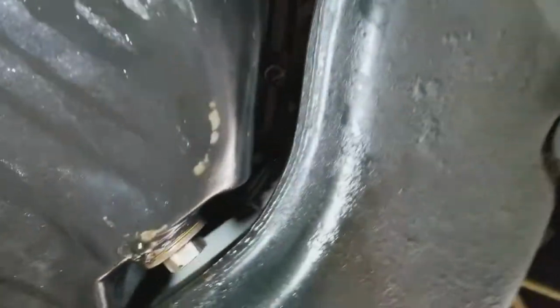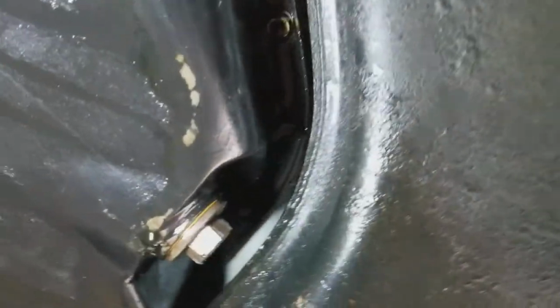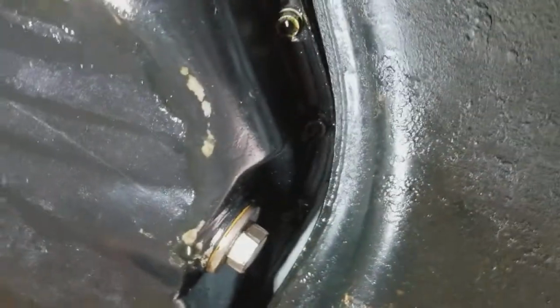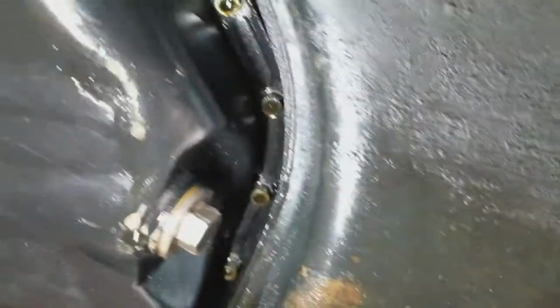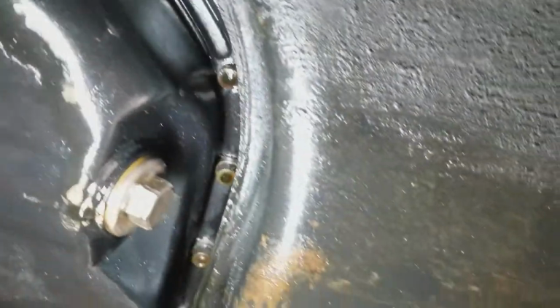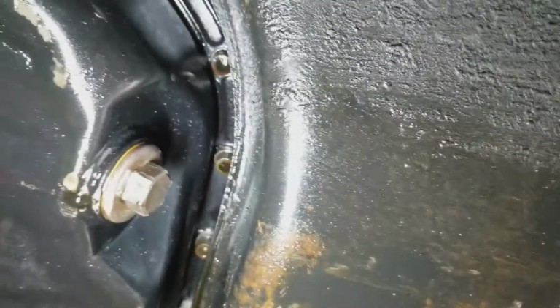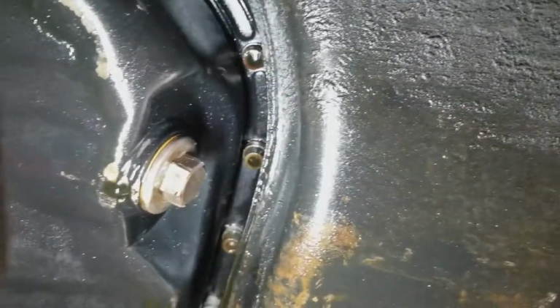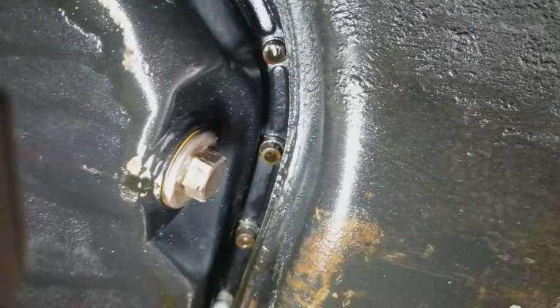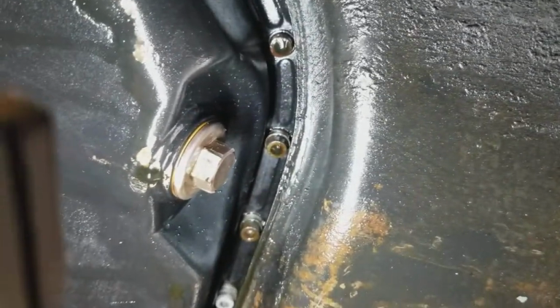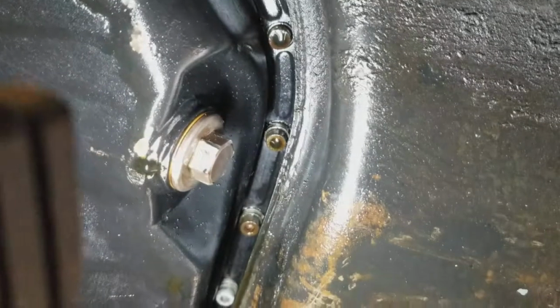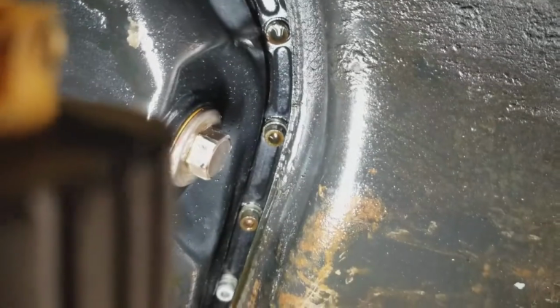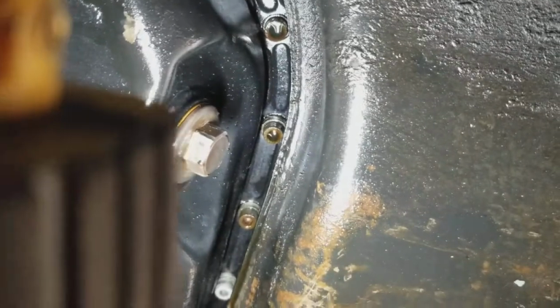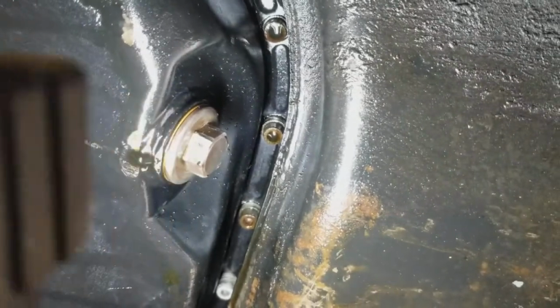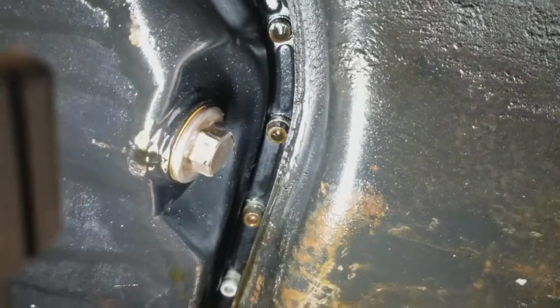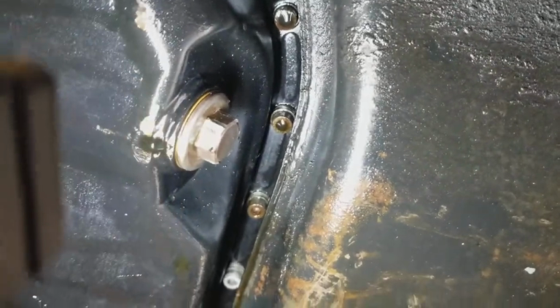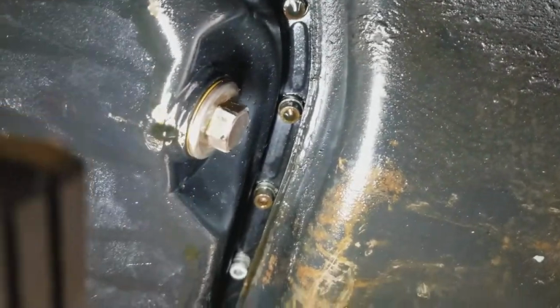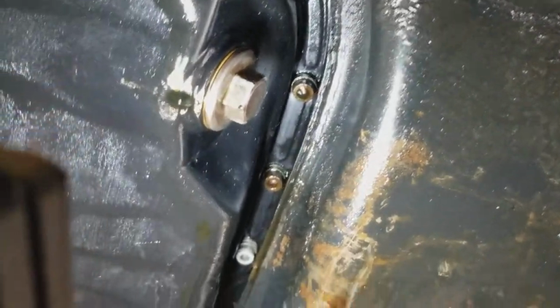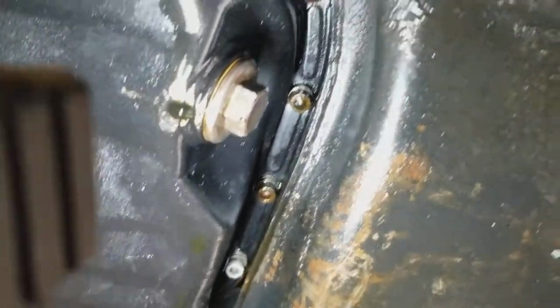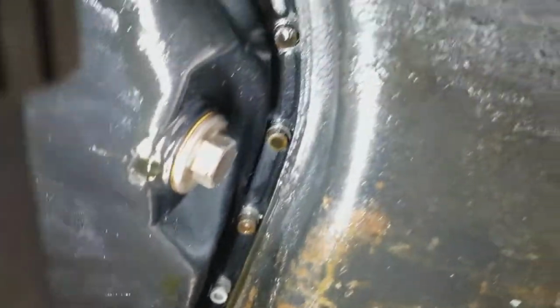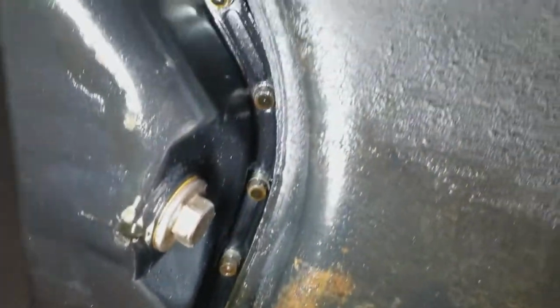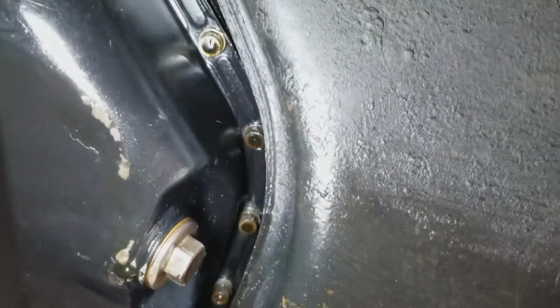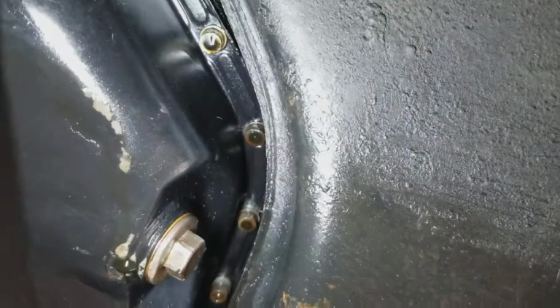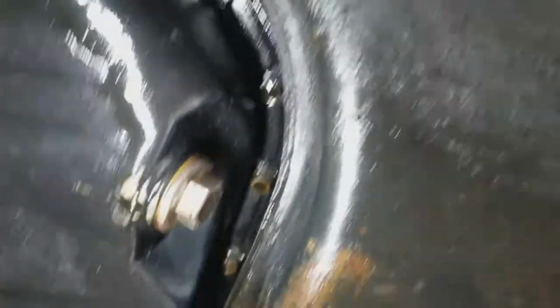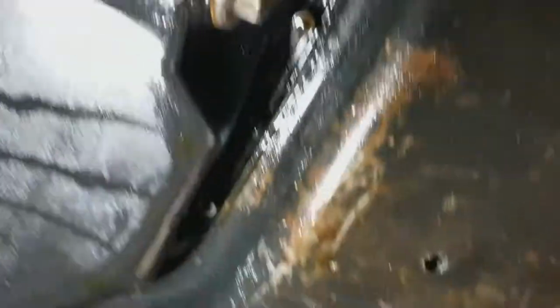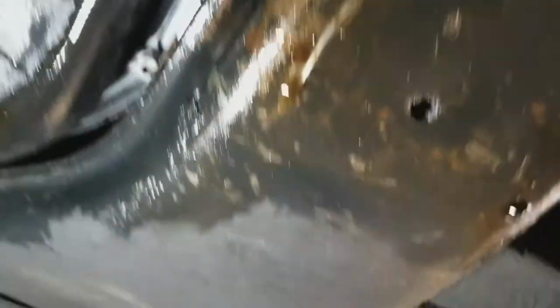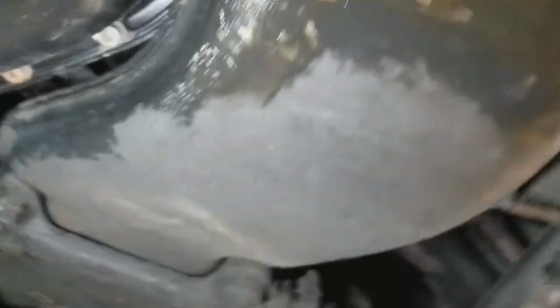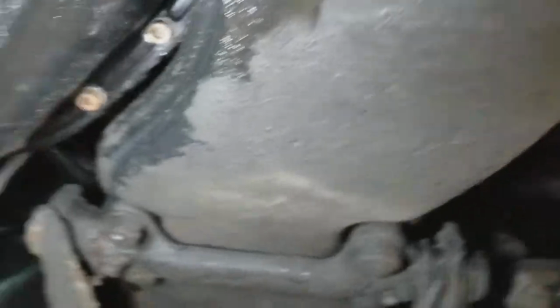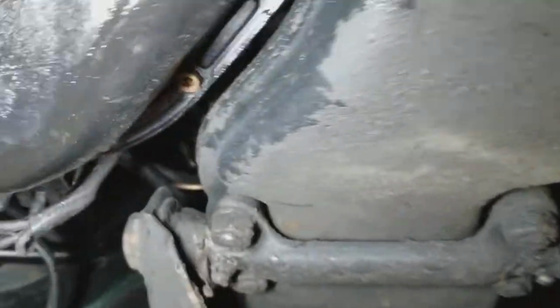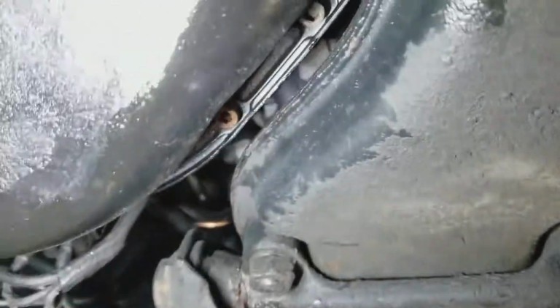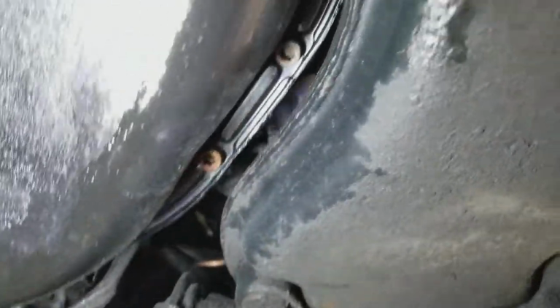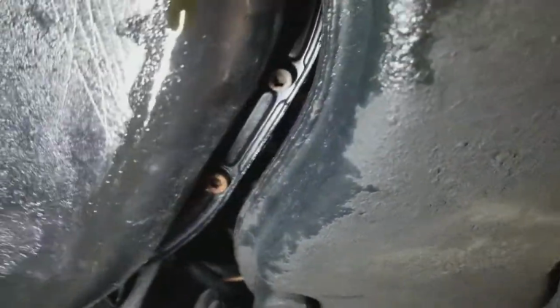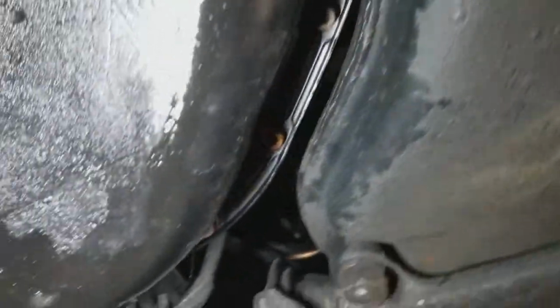The oil pan, as you can see, there is a little bit of a leak coming from here. It's only on this side — this side is dry.